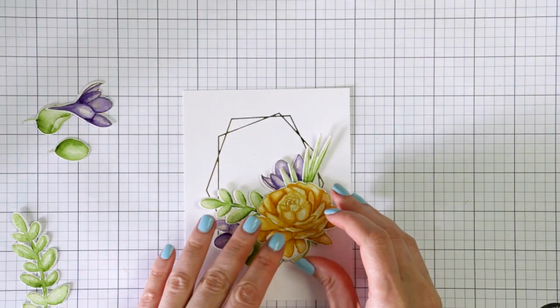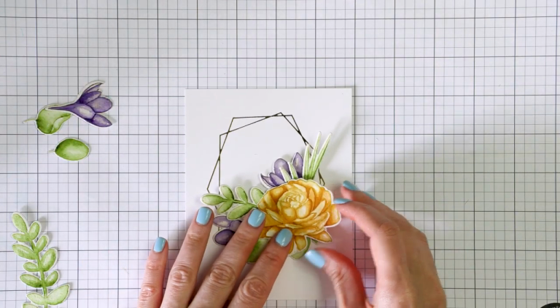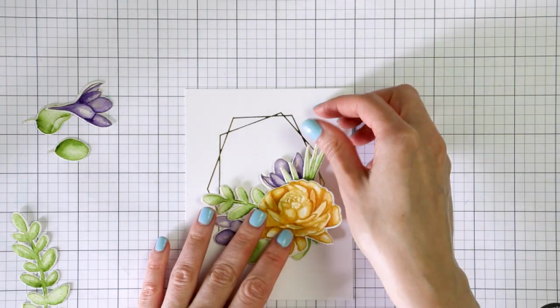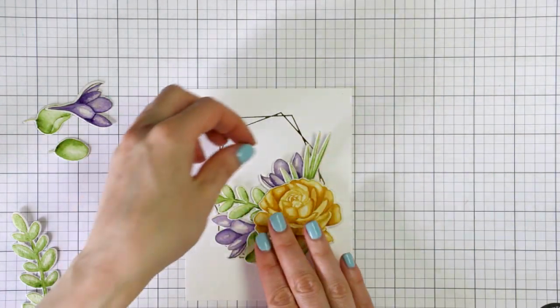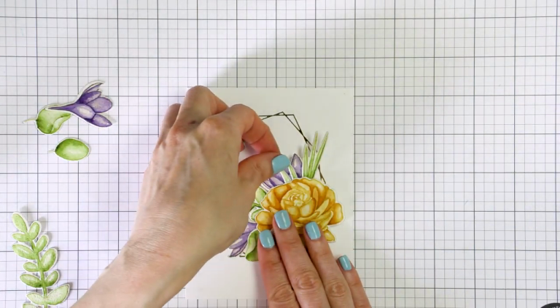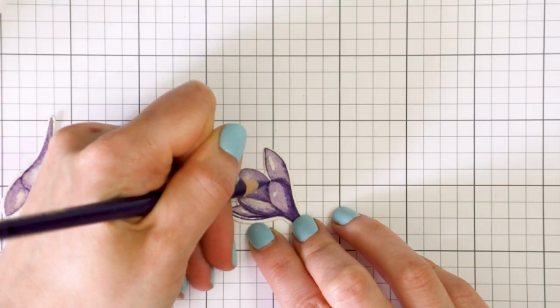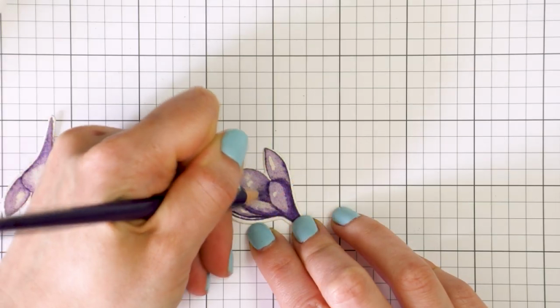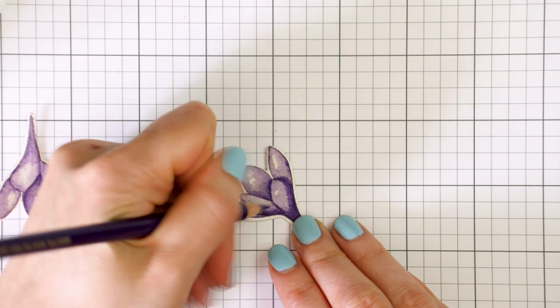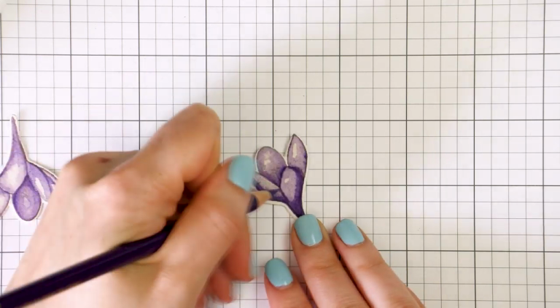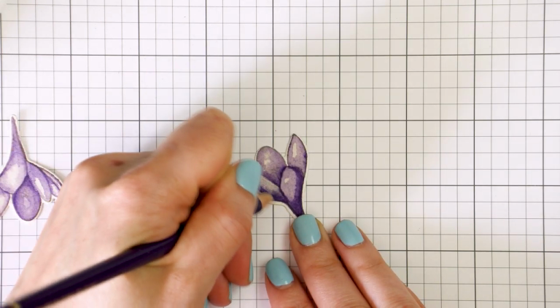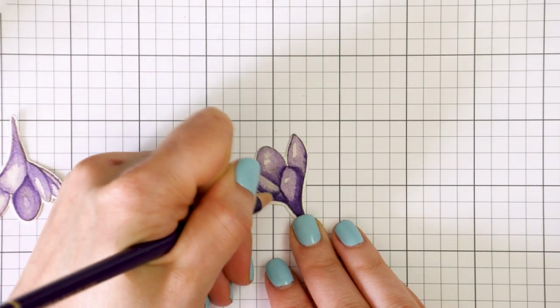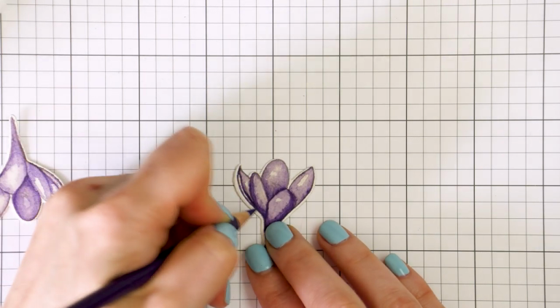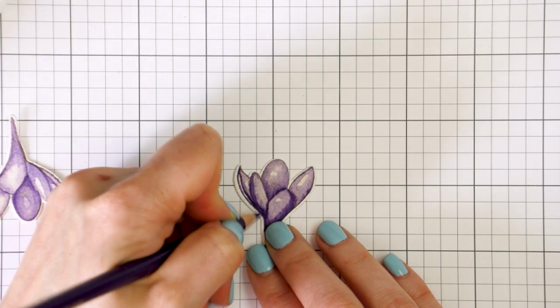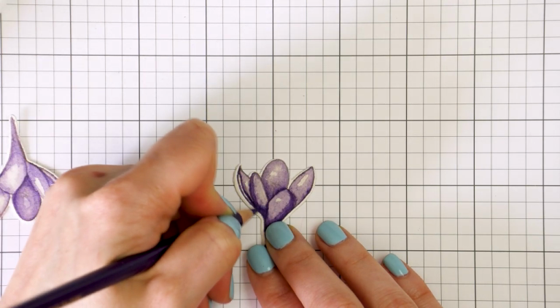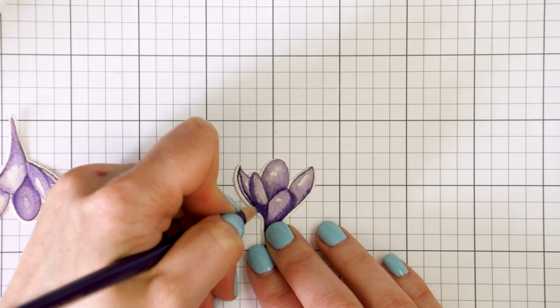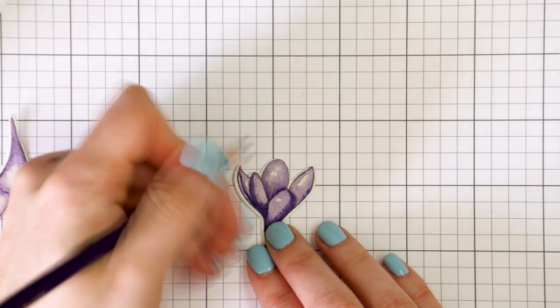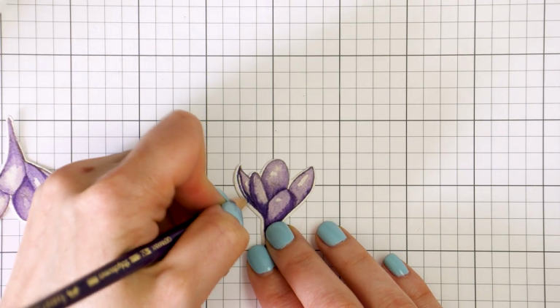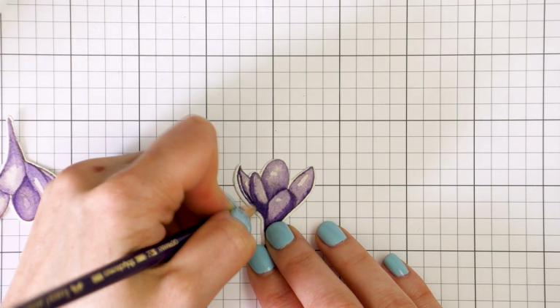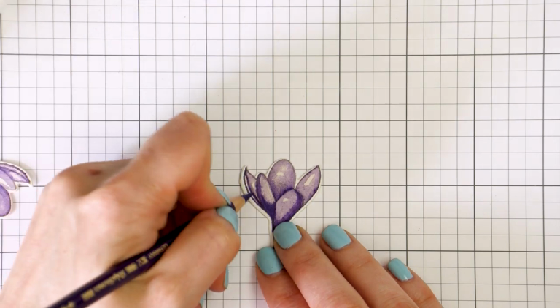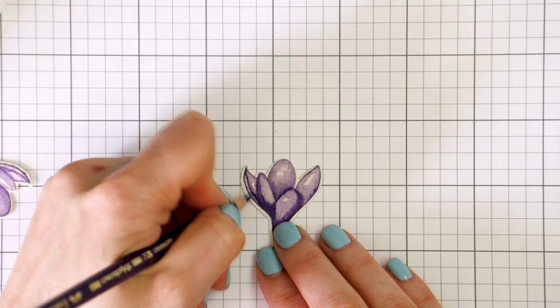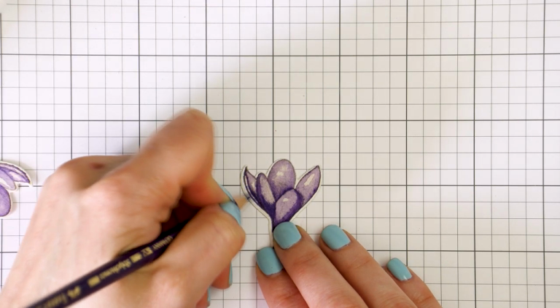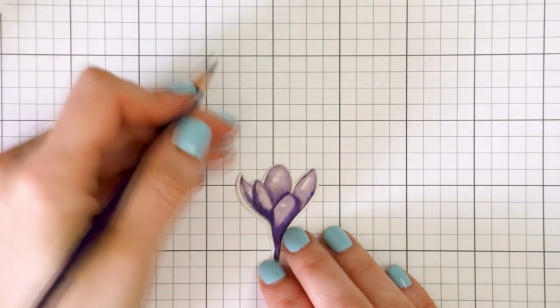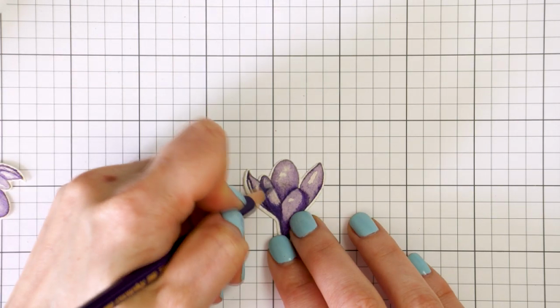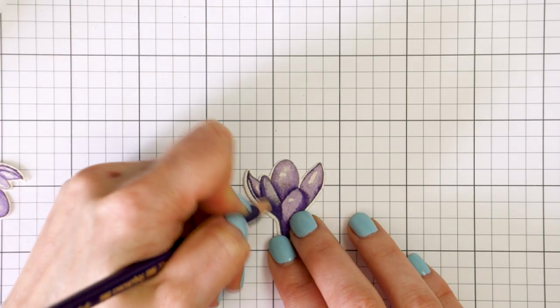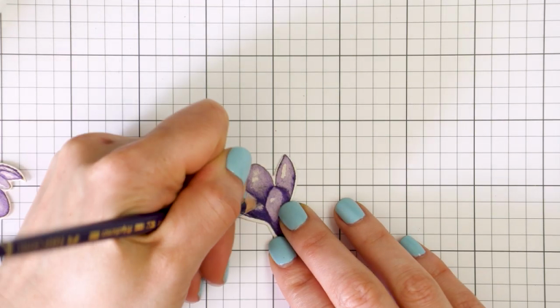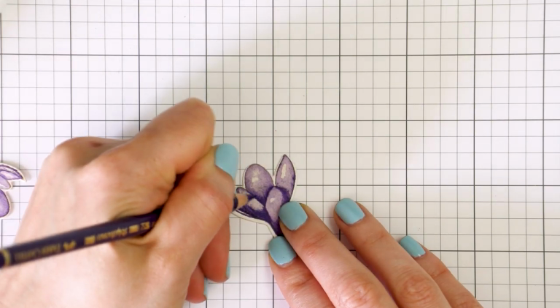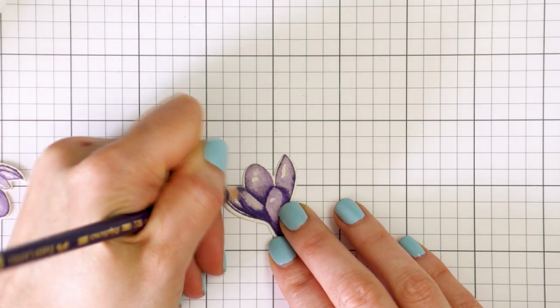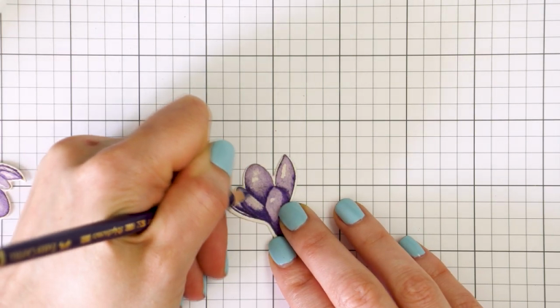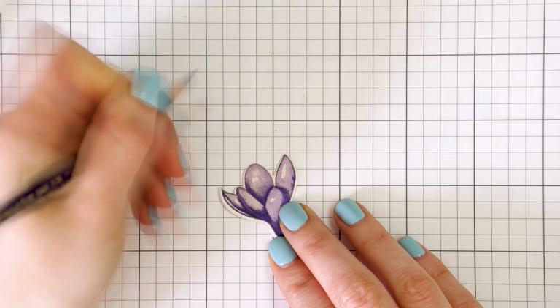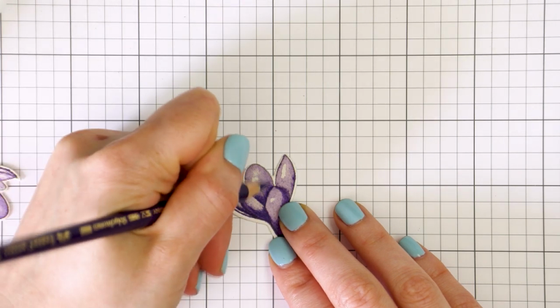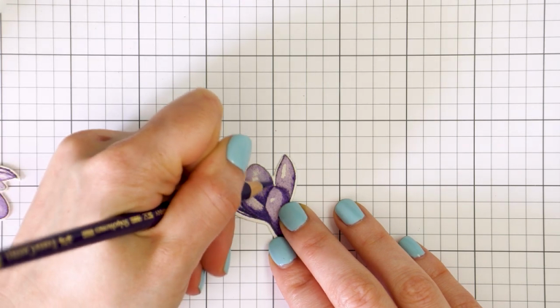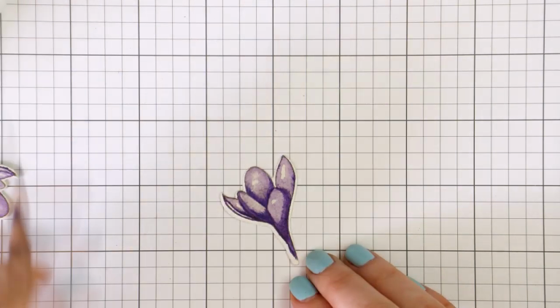Before I adhered everything in place, I decided to add some definition to my colored images using colored pencils. I love to combine watercolor and colored pencils as with the pencil I'm able to add really nice and fine details to my images, something that is very hard to do using a paintbrush.